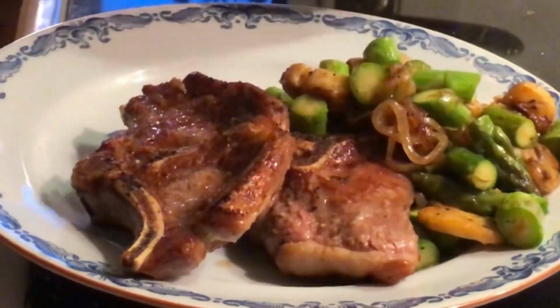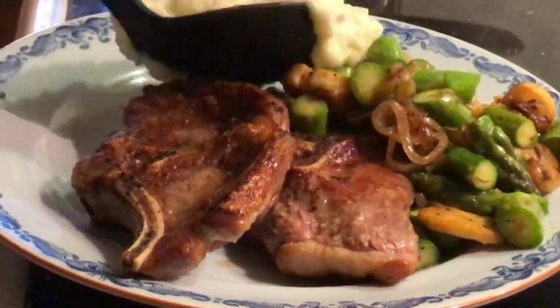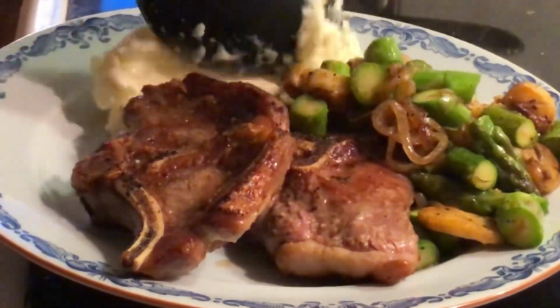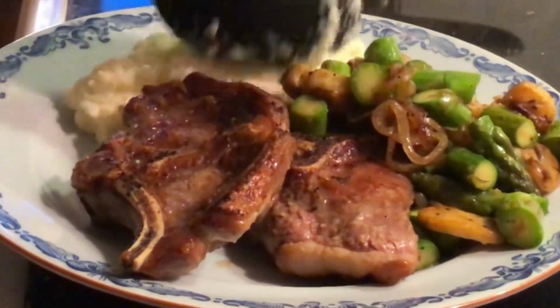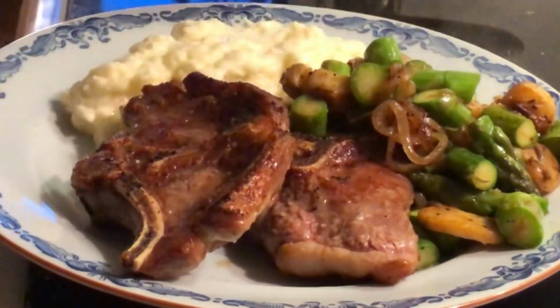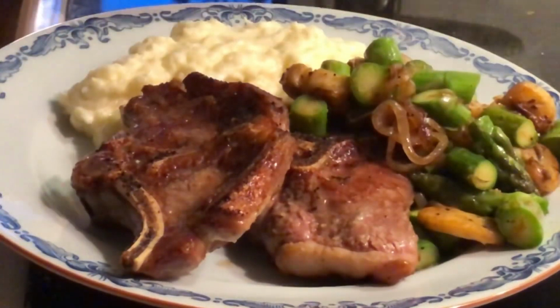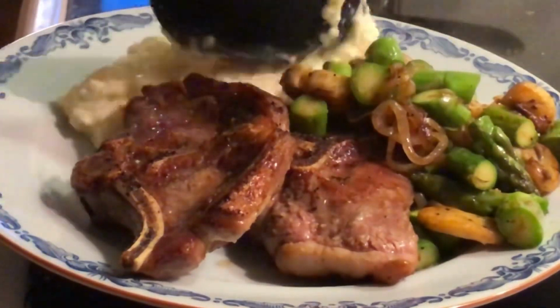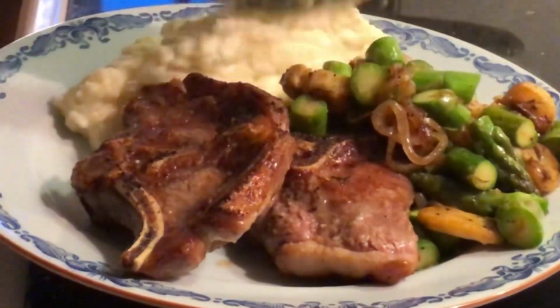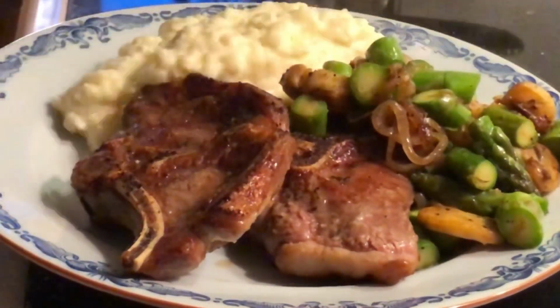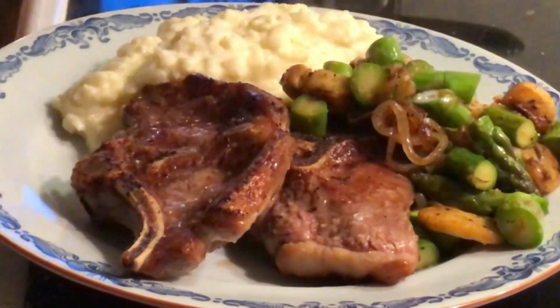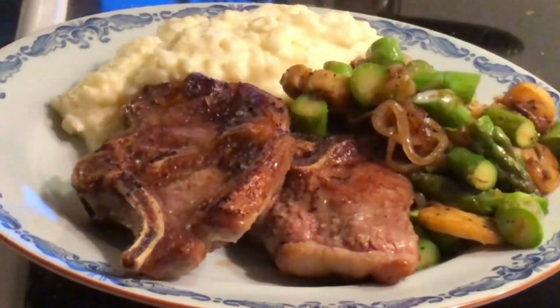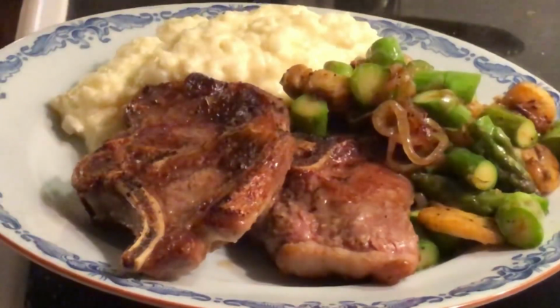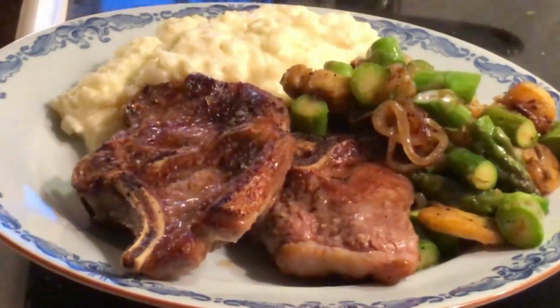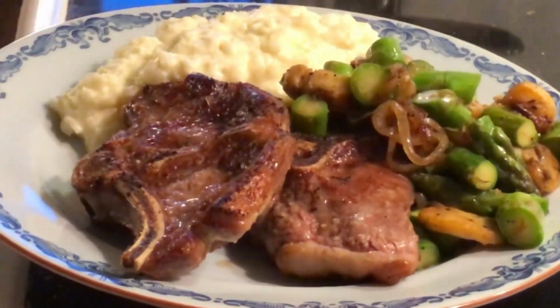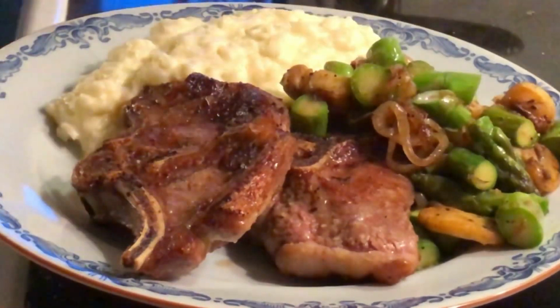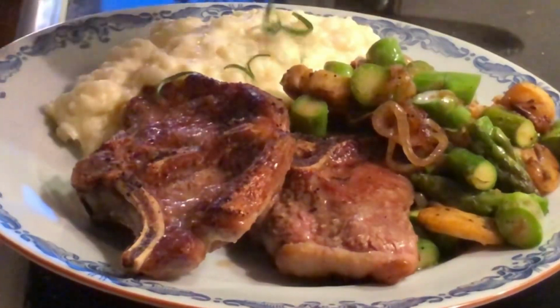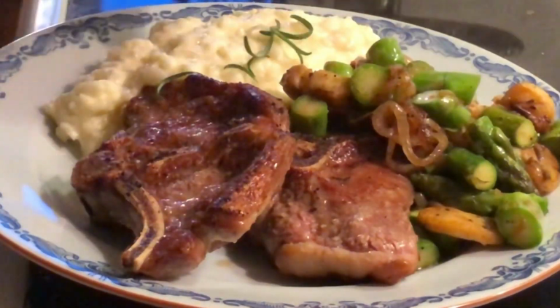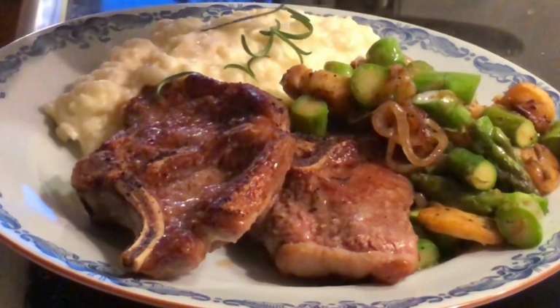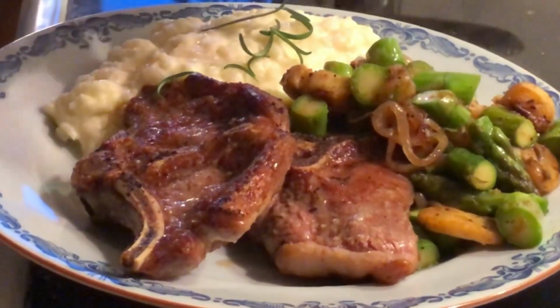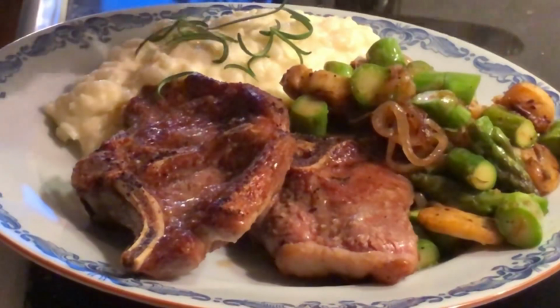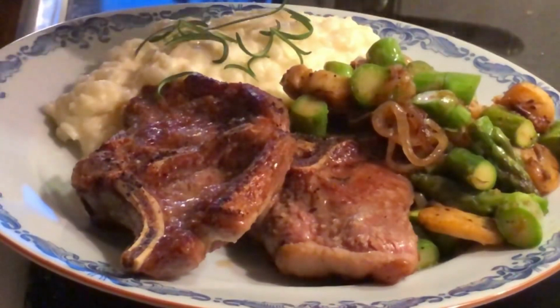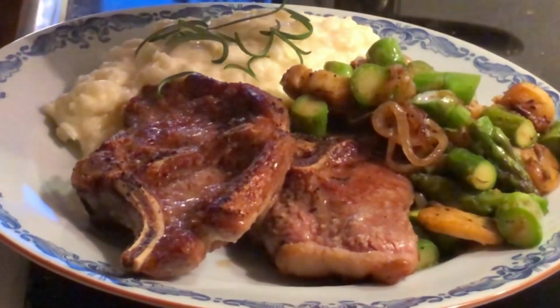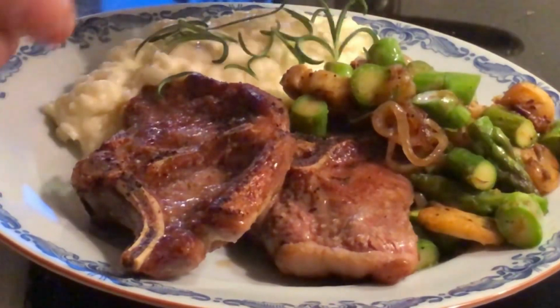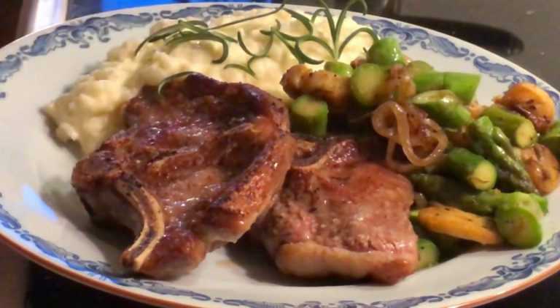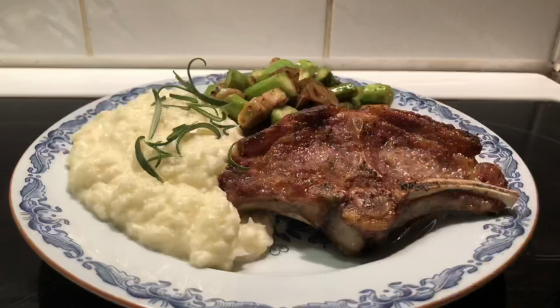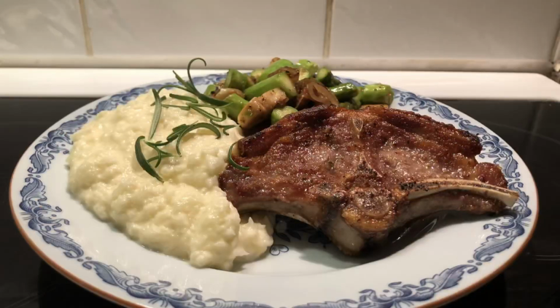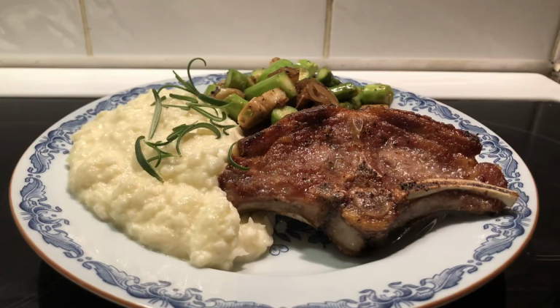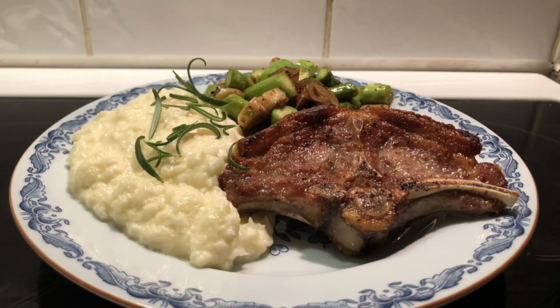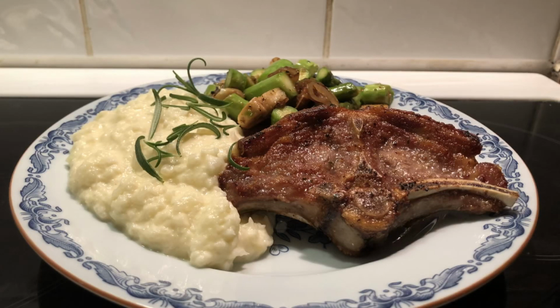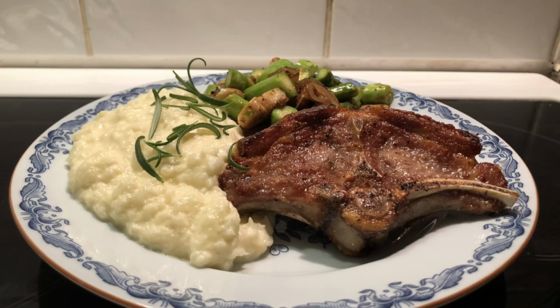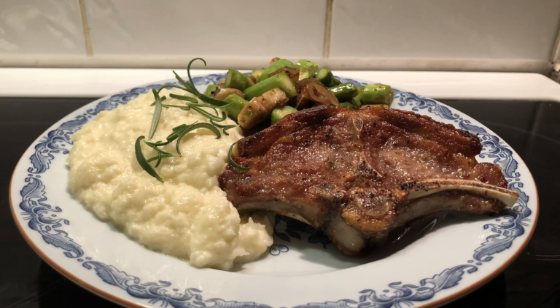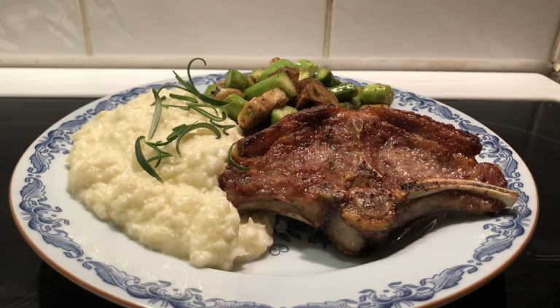Plating it with some veg, some of the cauliflower mash, and a few rosemary leaves on top — and it was time for a taste test.